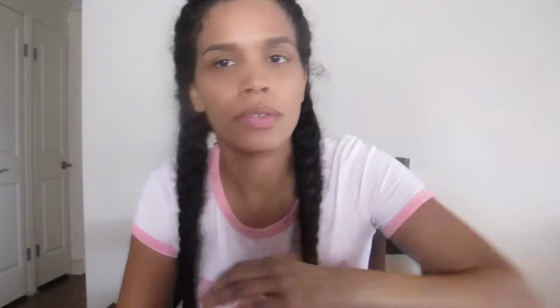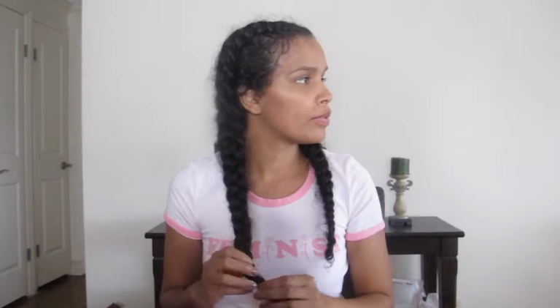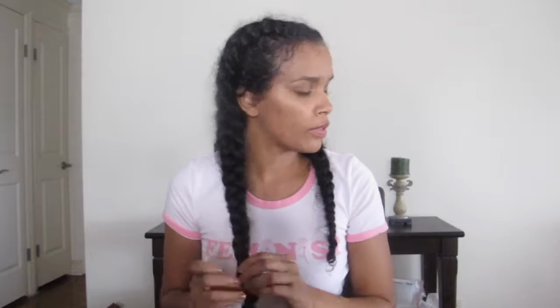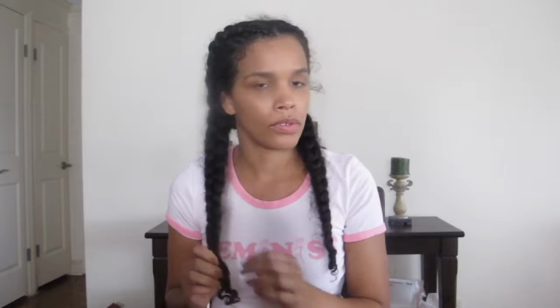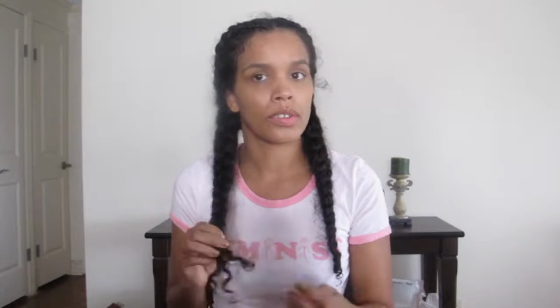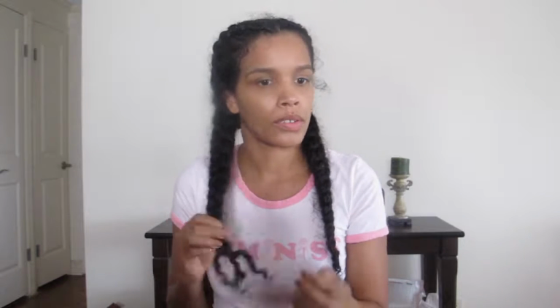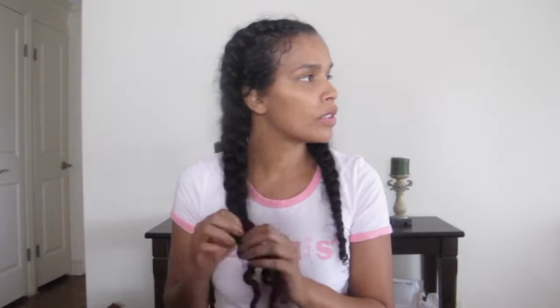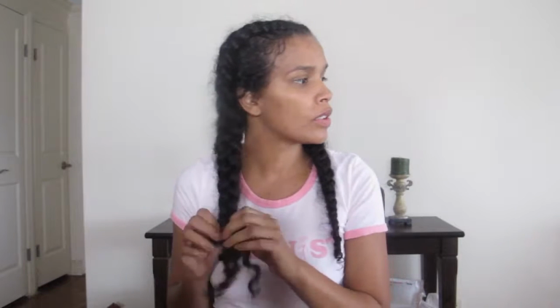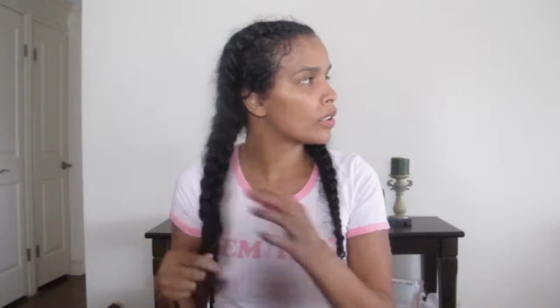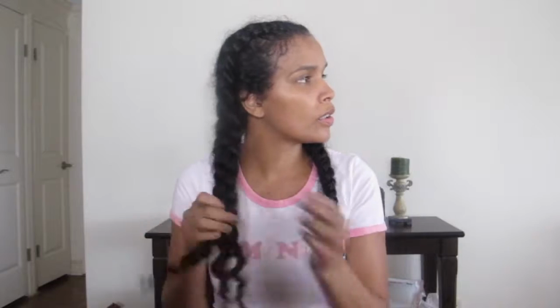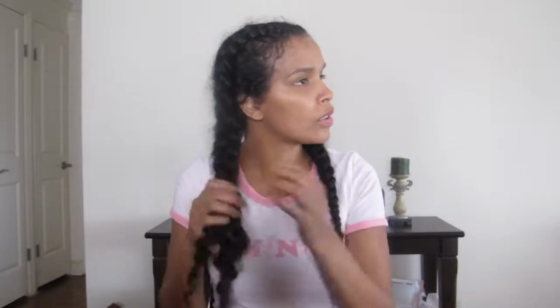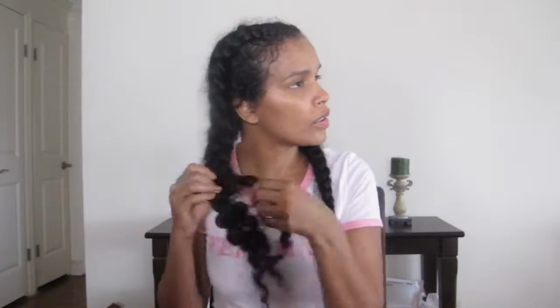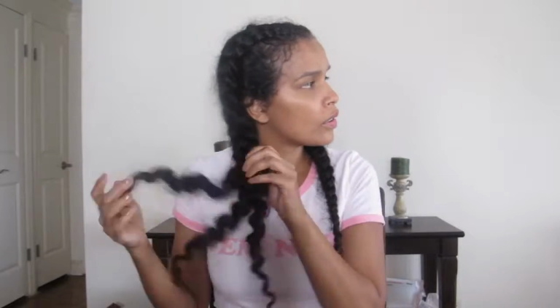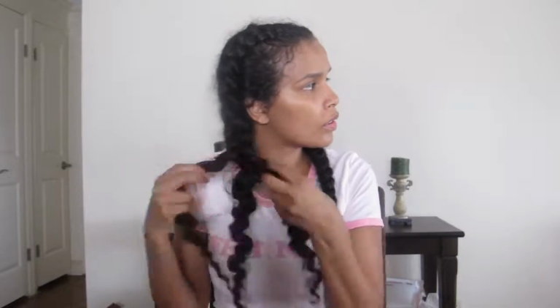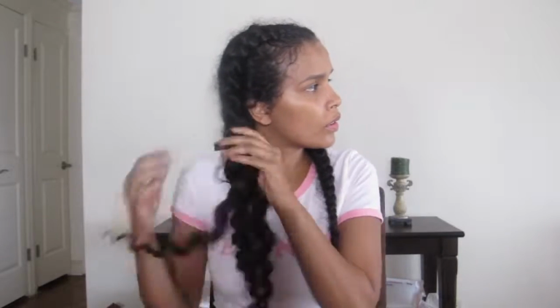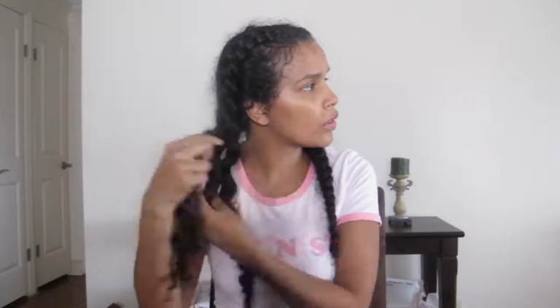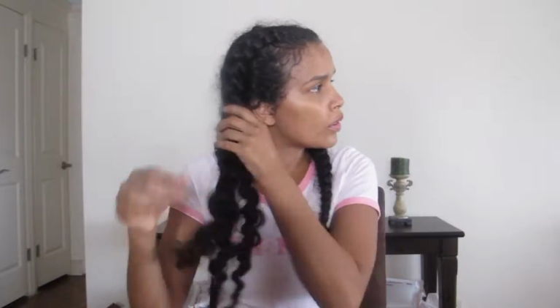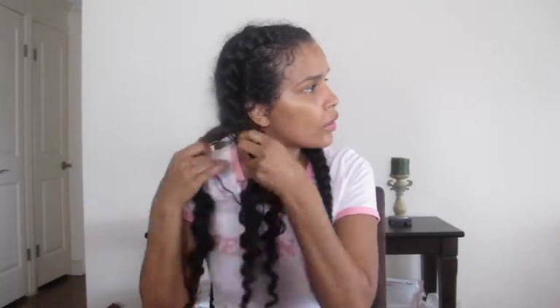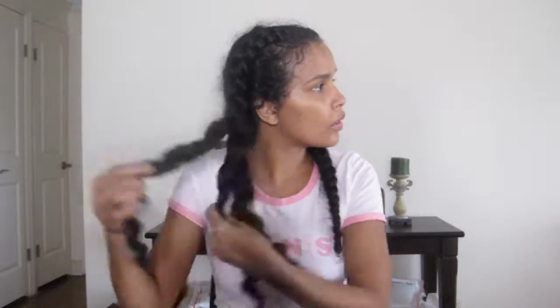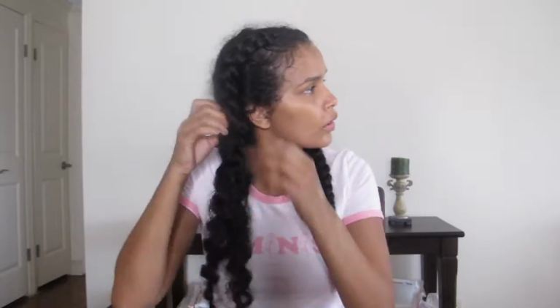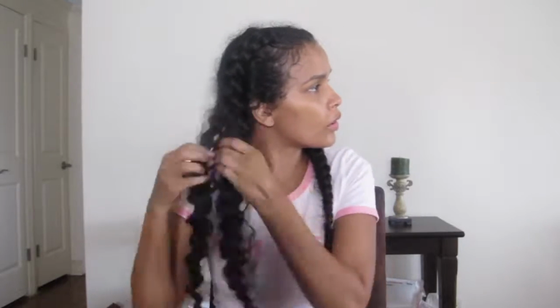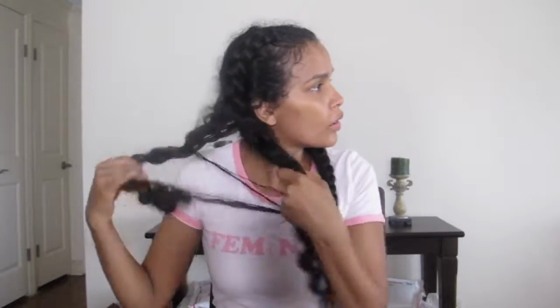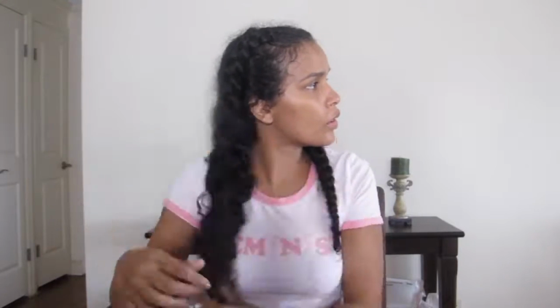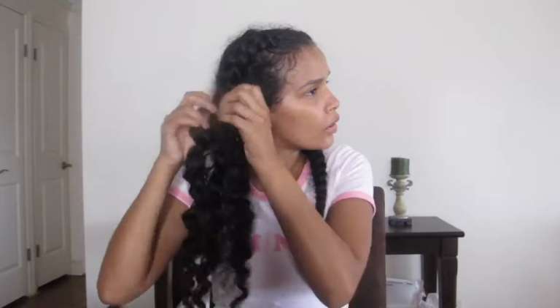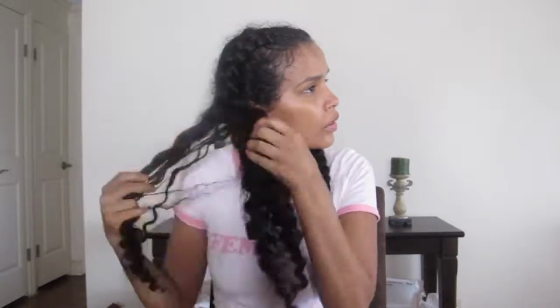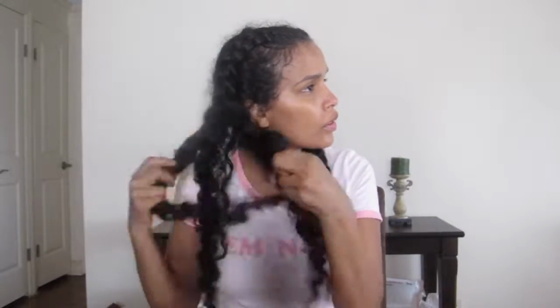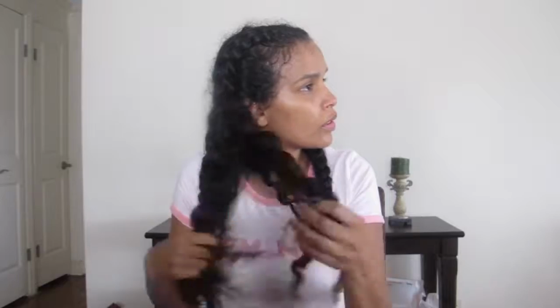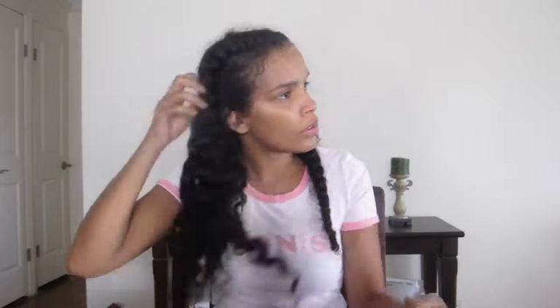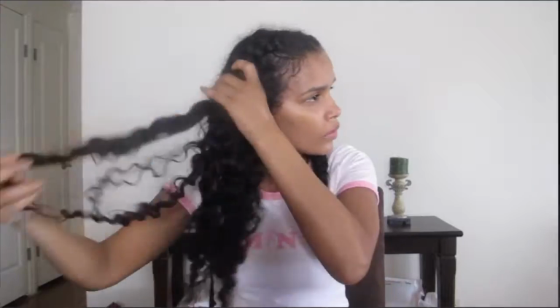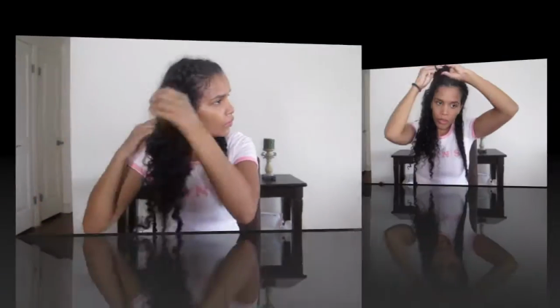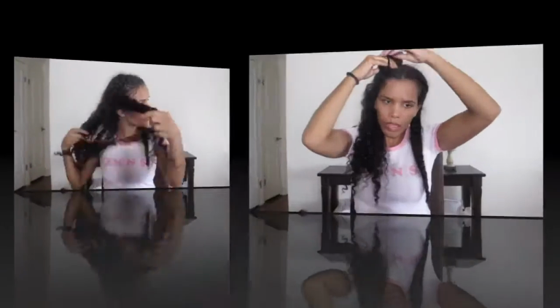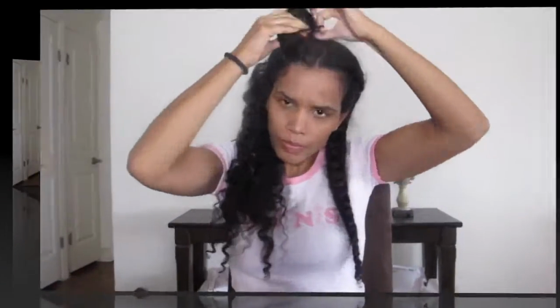To start this look off, I'm just unbraiding my french braids from the night before. I usually do this before I do the flexi rod set so my hair is still a little damp and easier to get through.